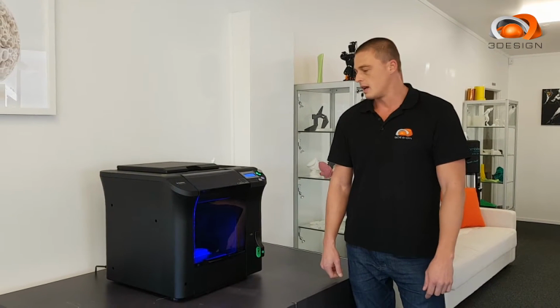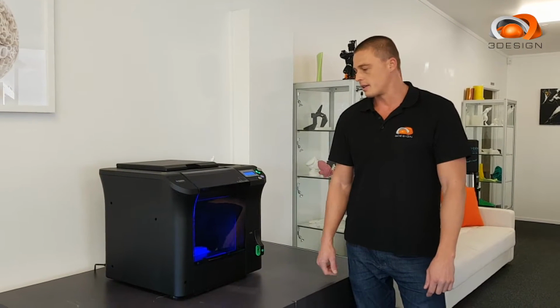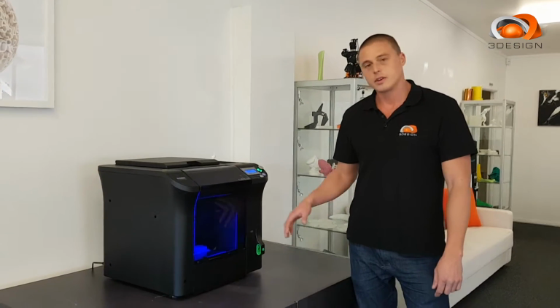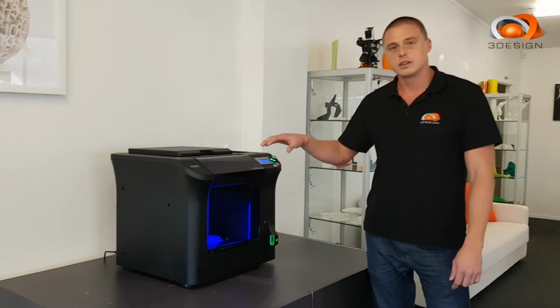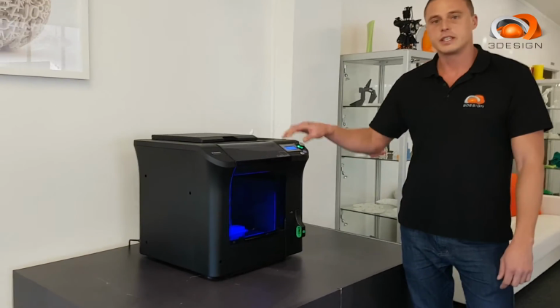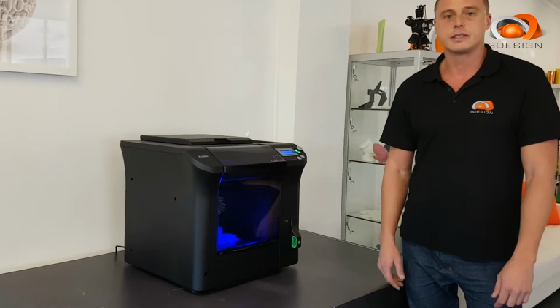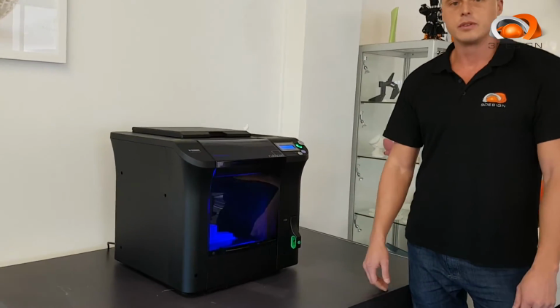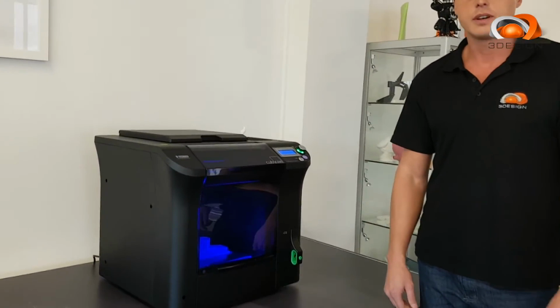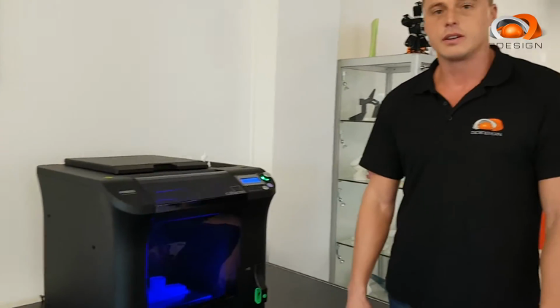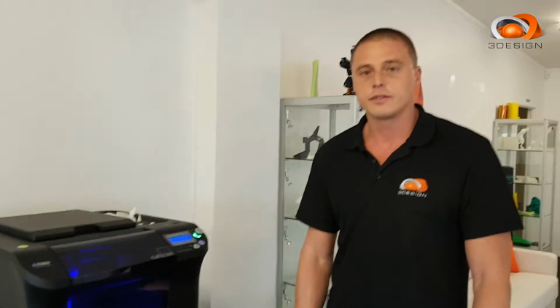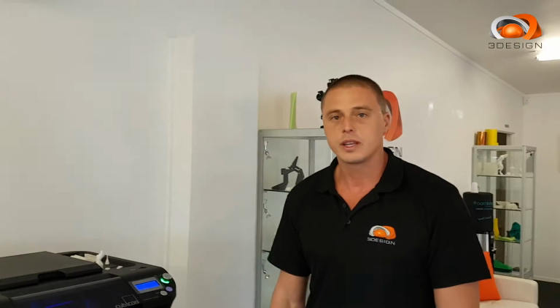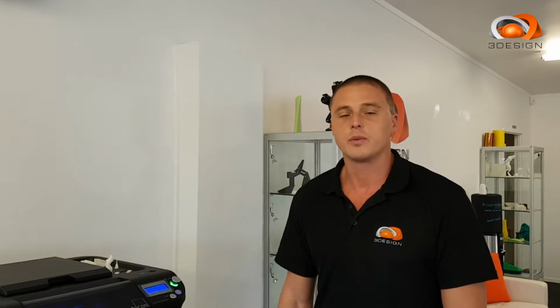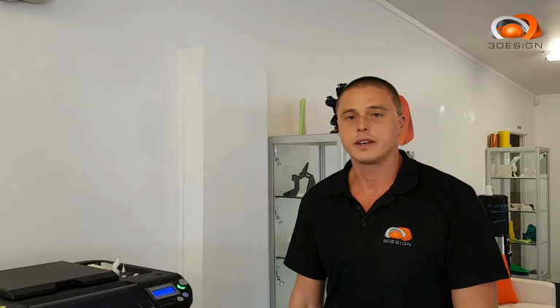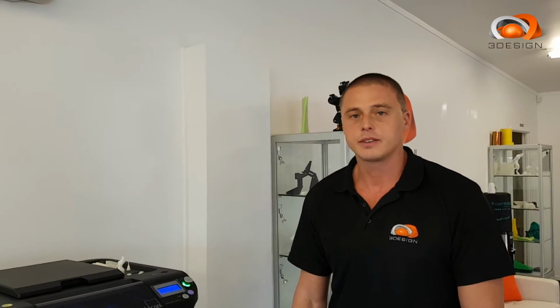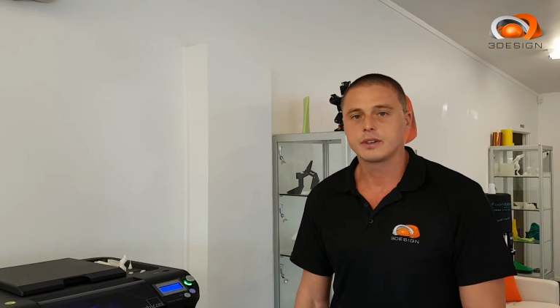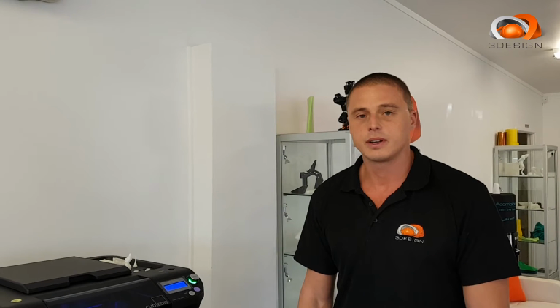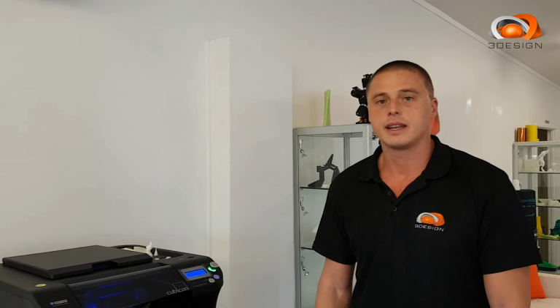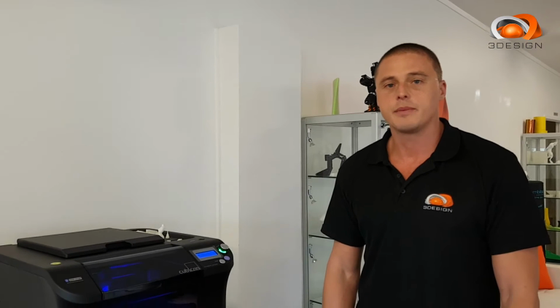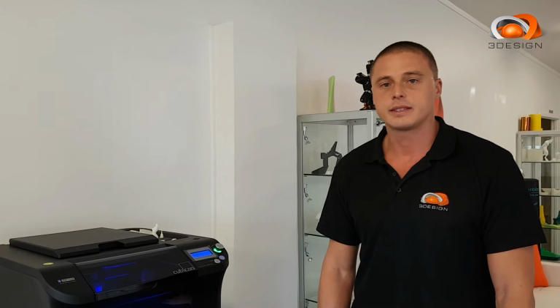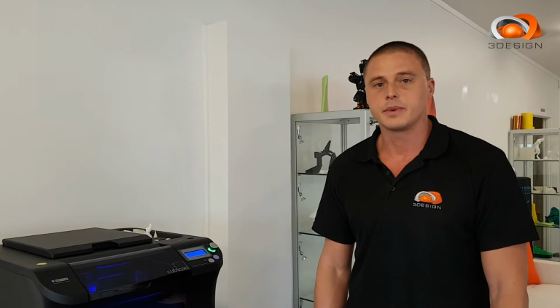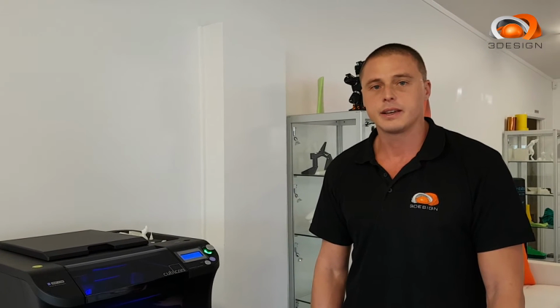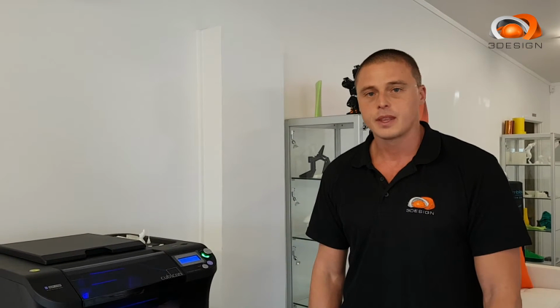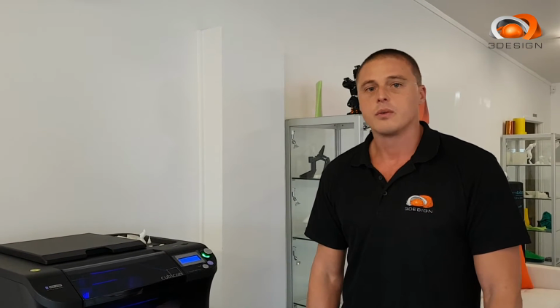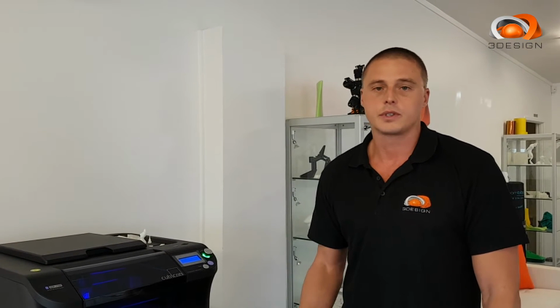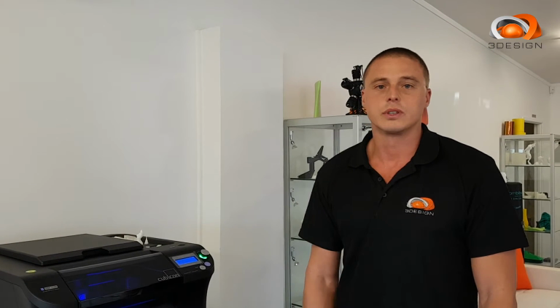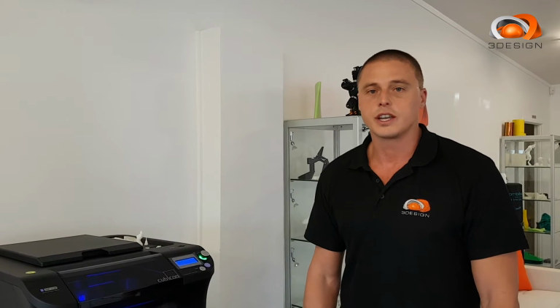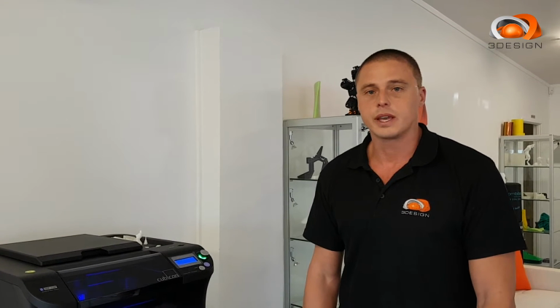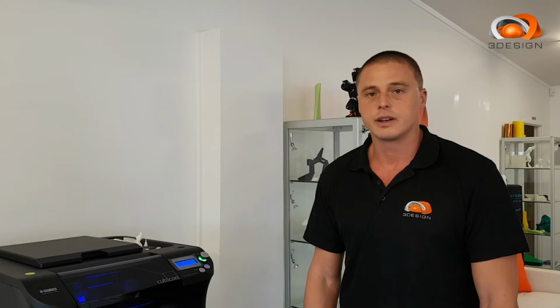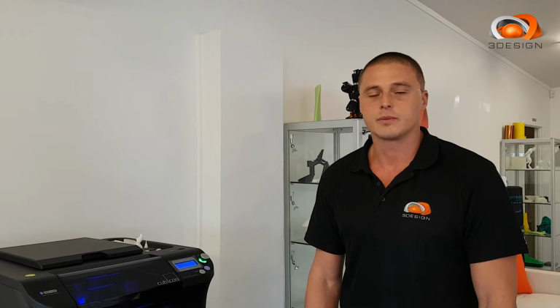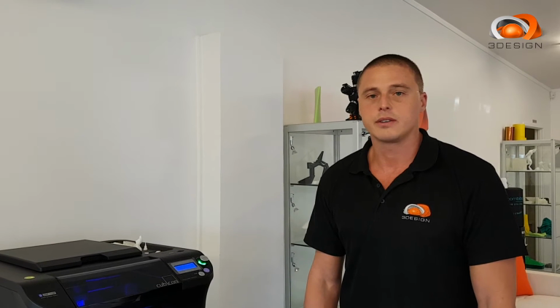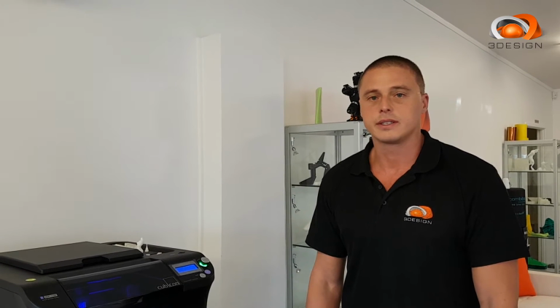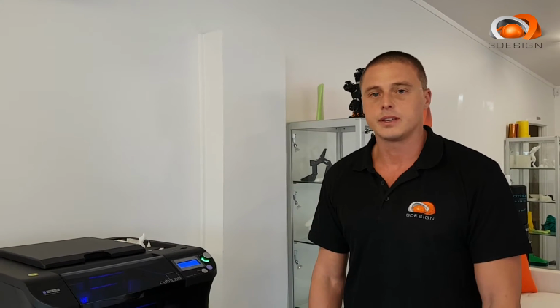The Cubicon Single features a build size of 240 x 190 x 200, runs standard ABS and PLA, with an optional and interchangeable head to run flexible materials like TPU.